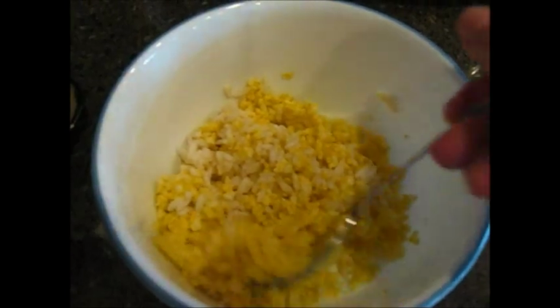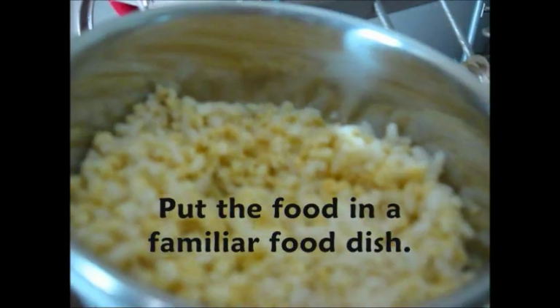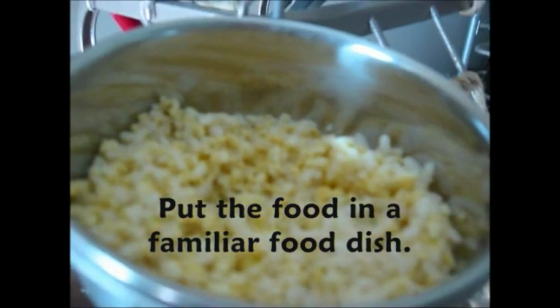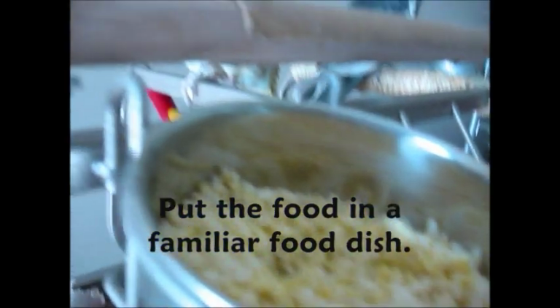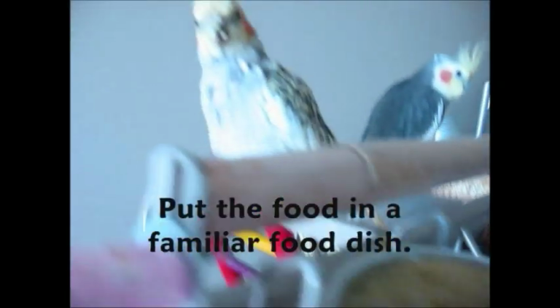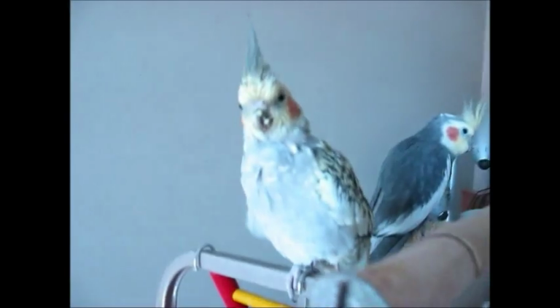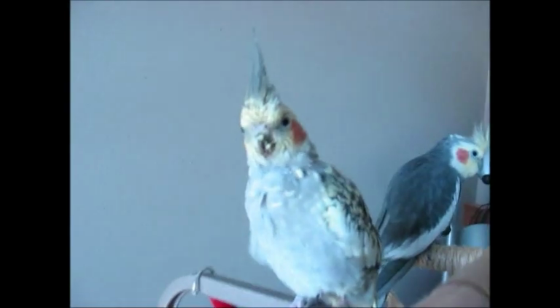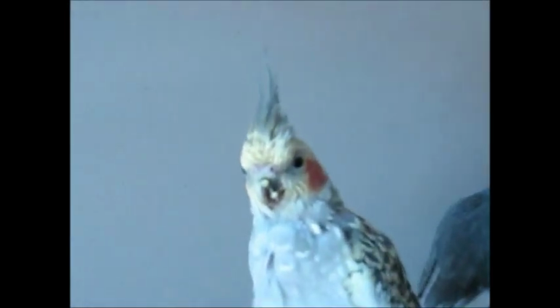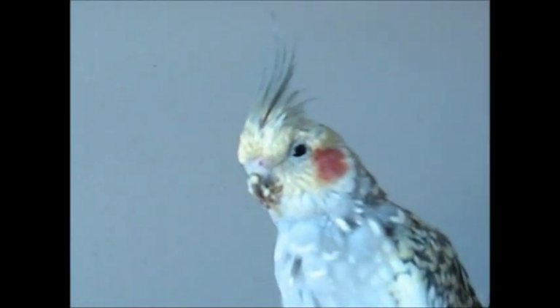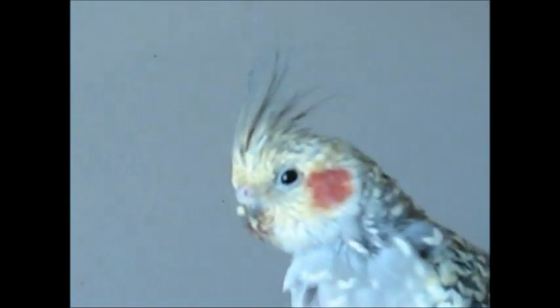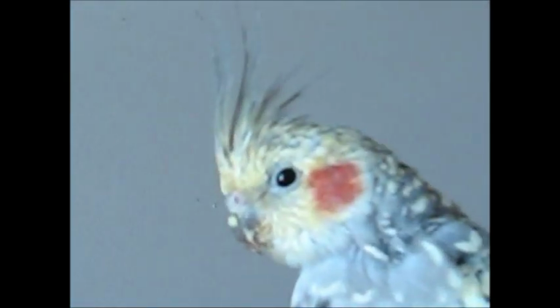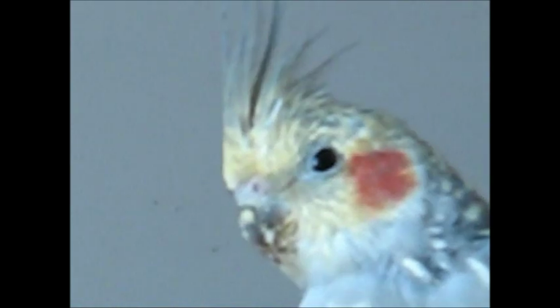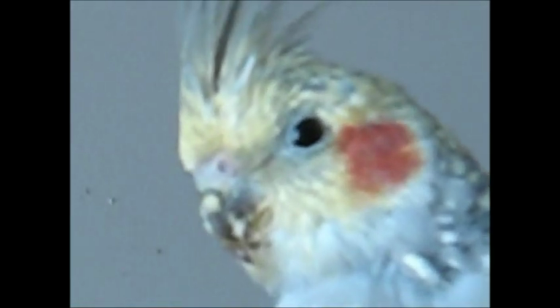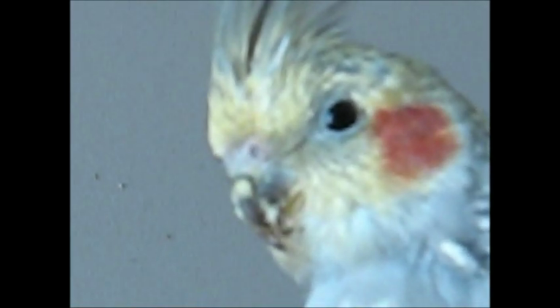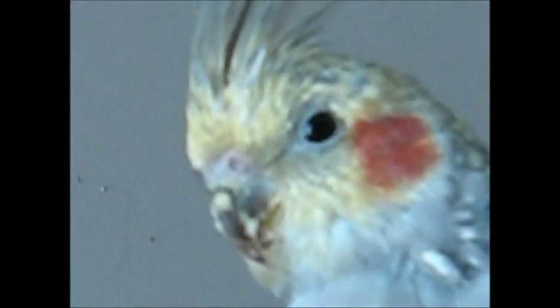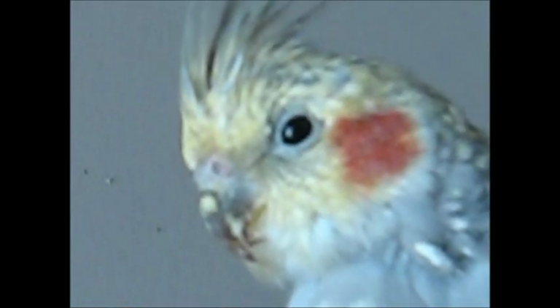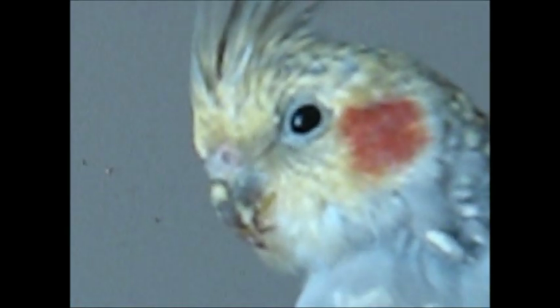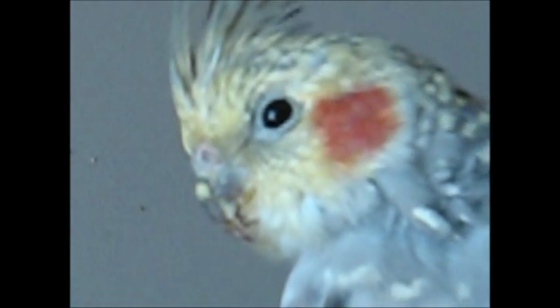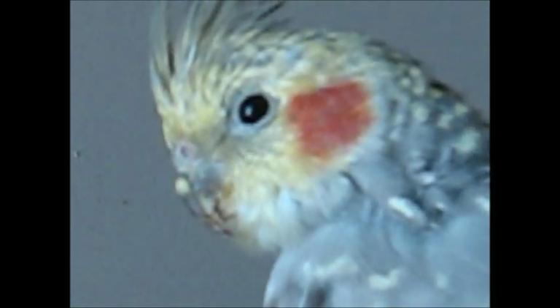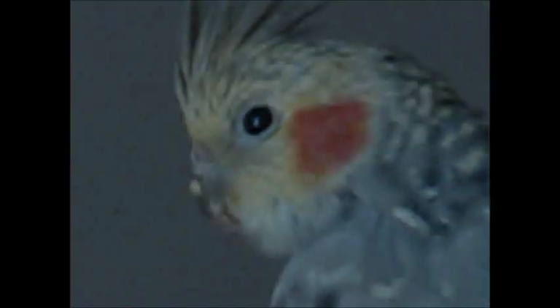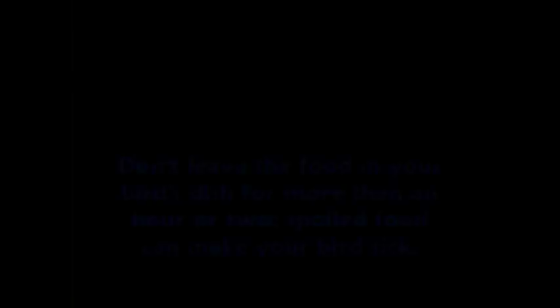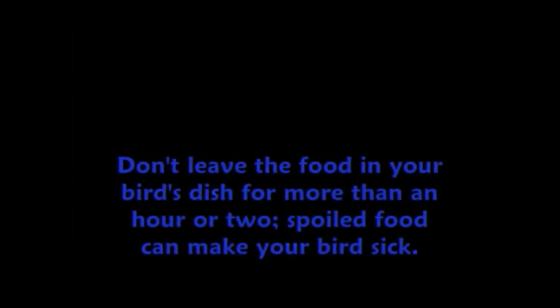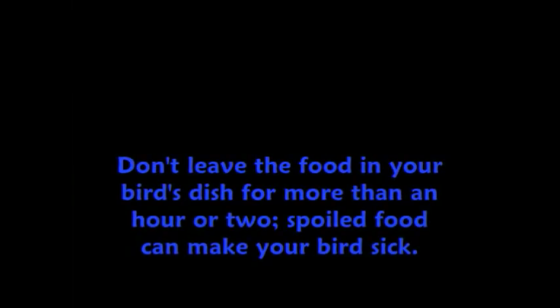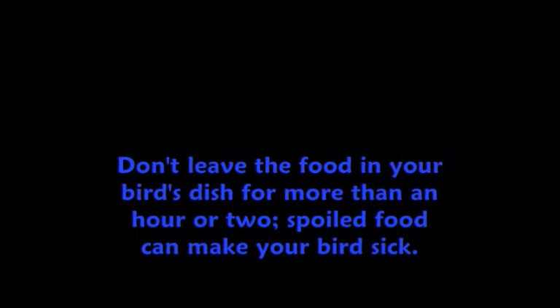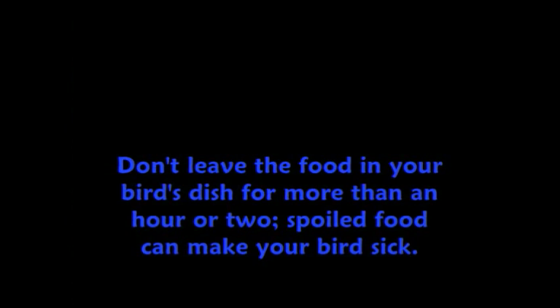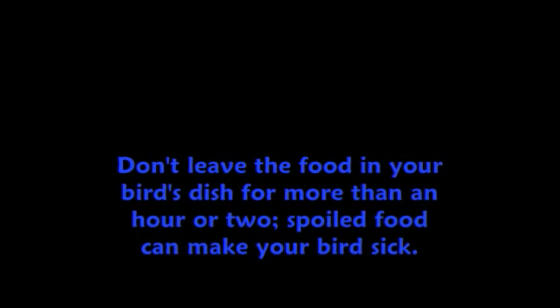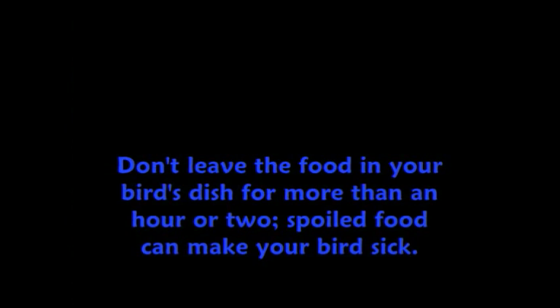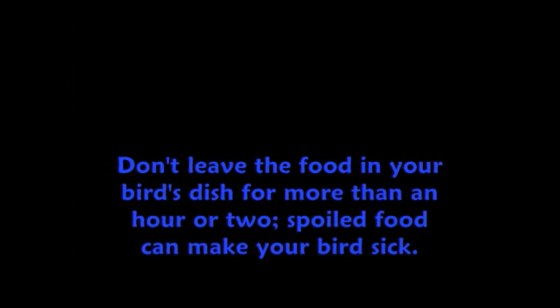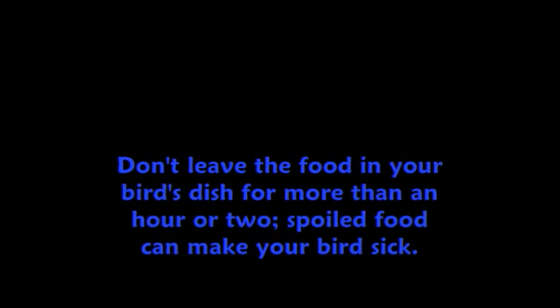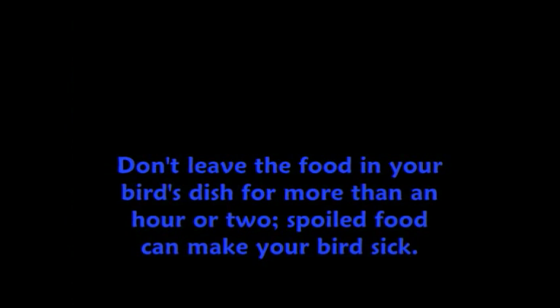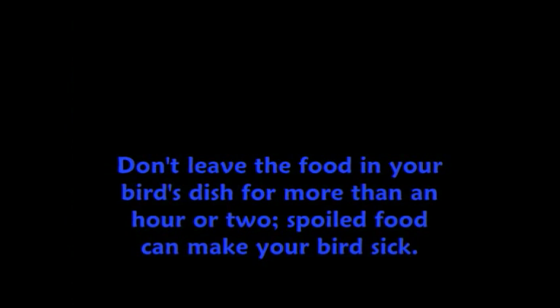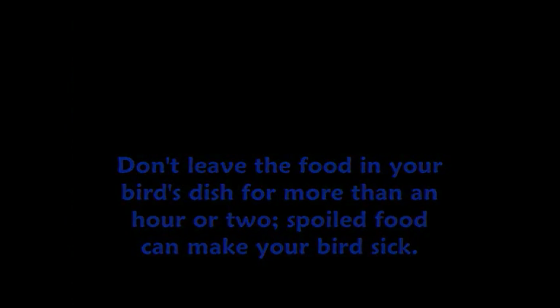Put it in a familiar food dish, especially if this is your bird's first time to try this food. Here's Trixie with her beak all covered in rice. Don't leave this food in your bird's dish for more than an hour or two because spoiled food can make your bird sick.